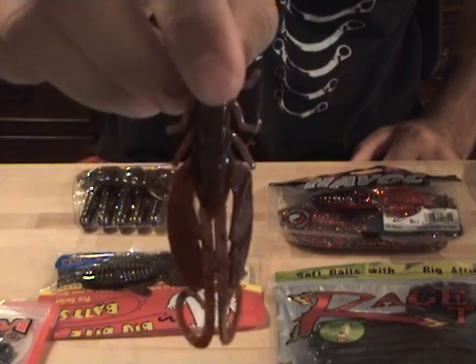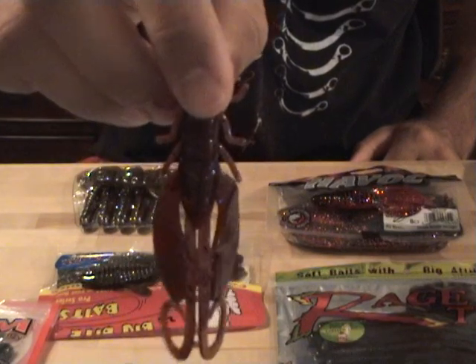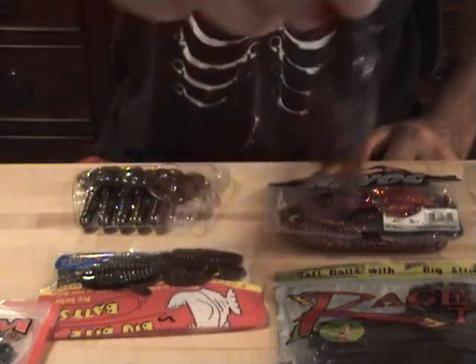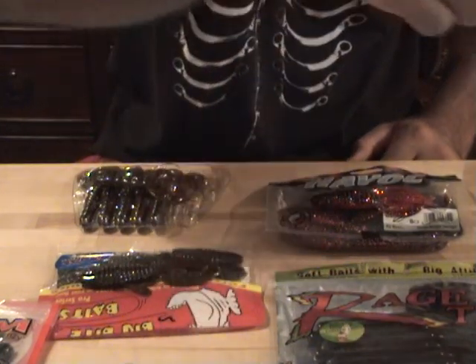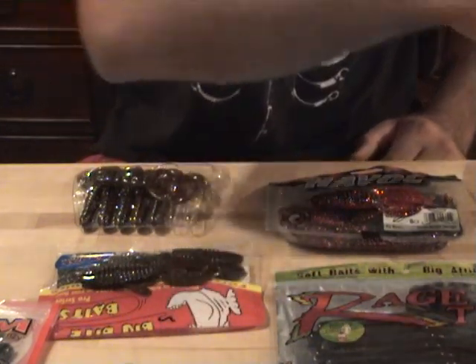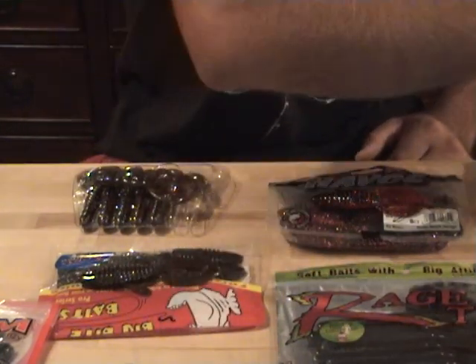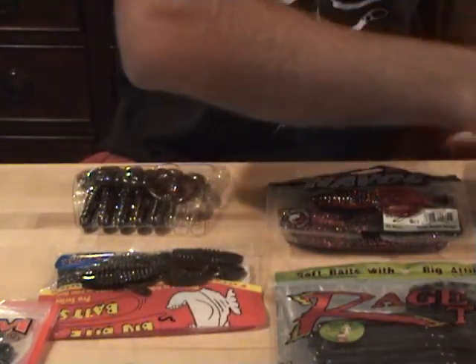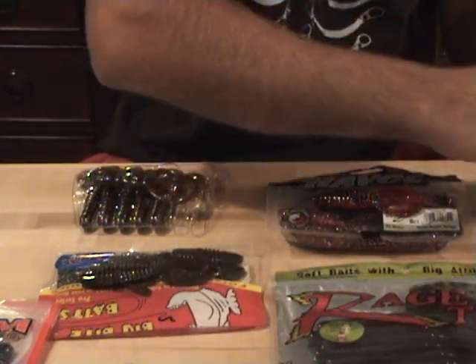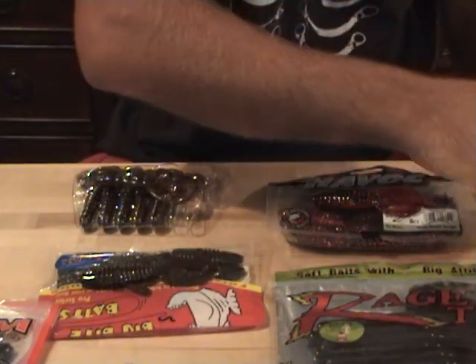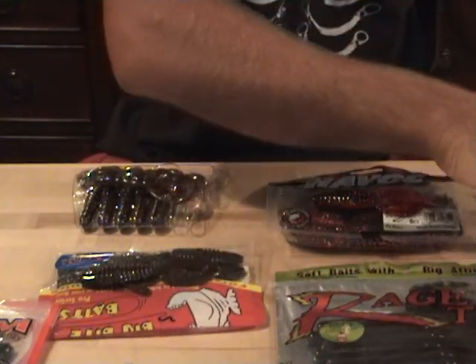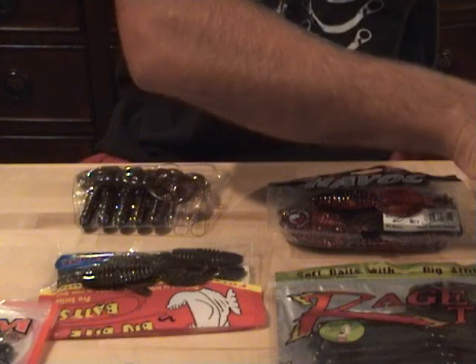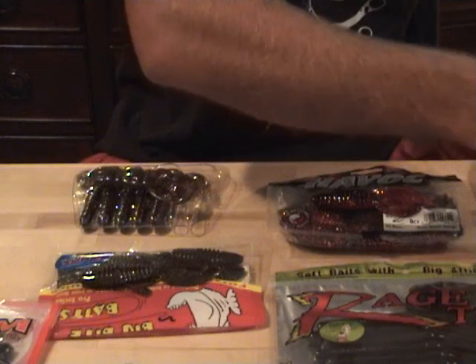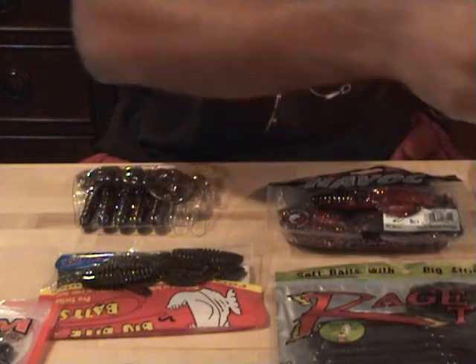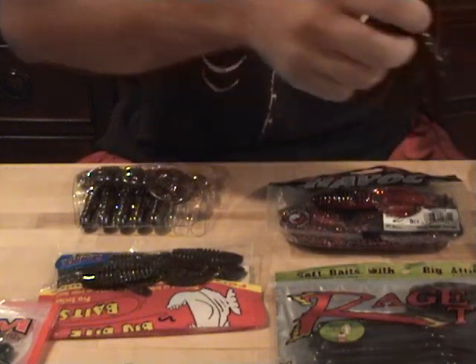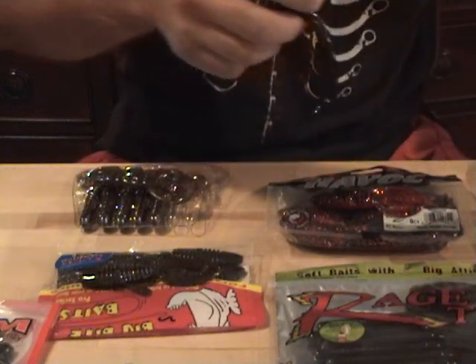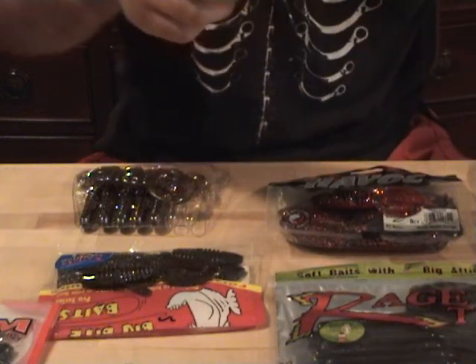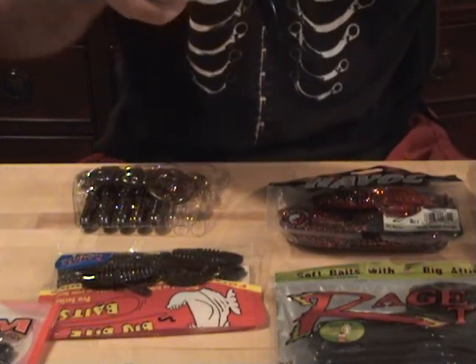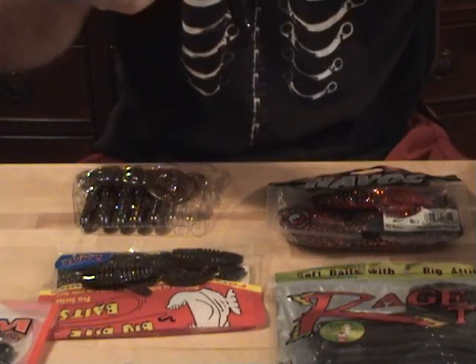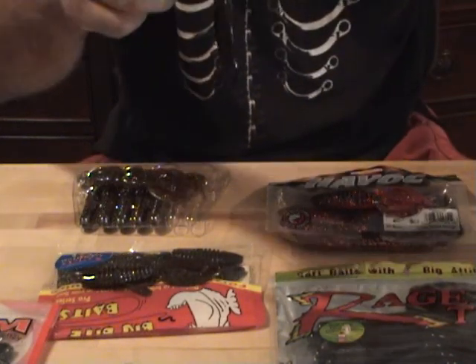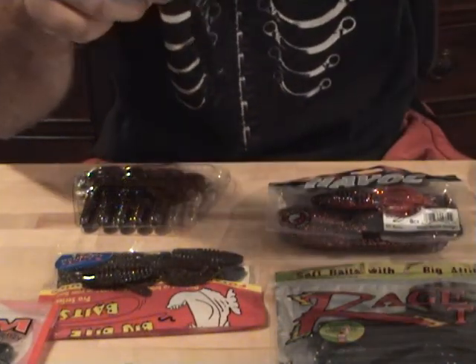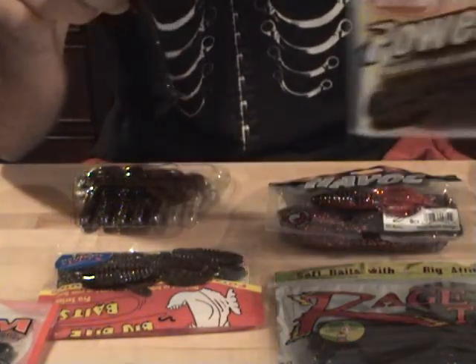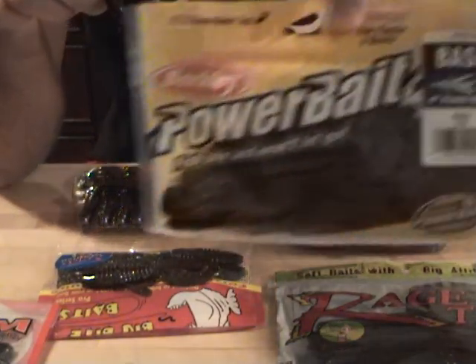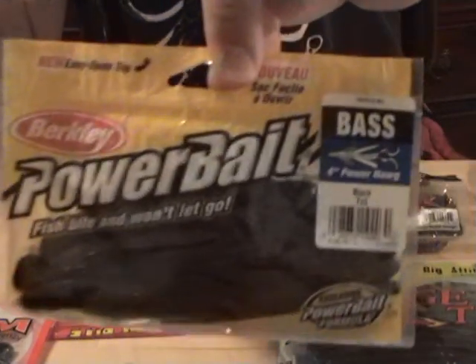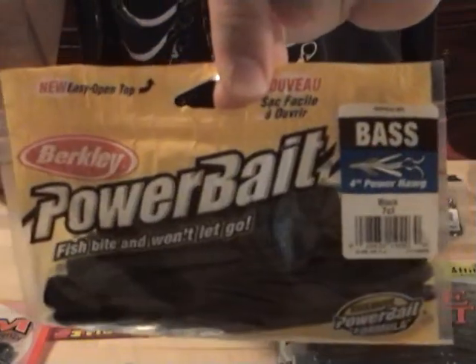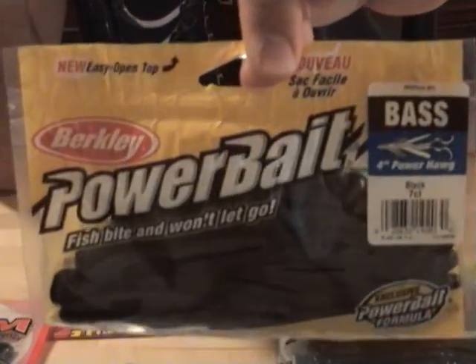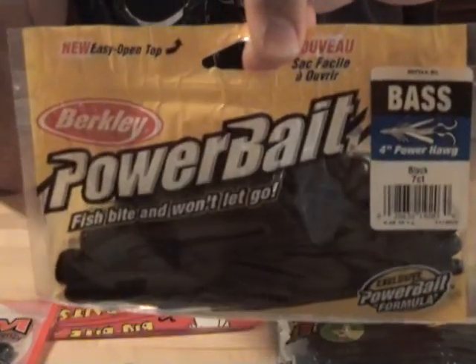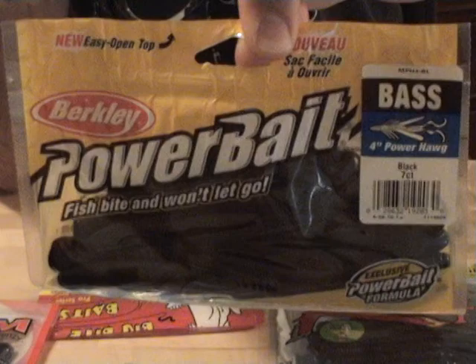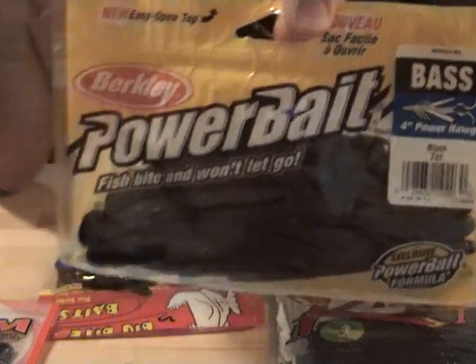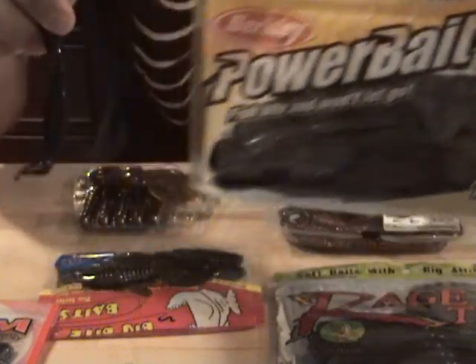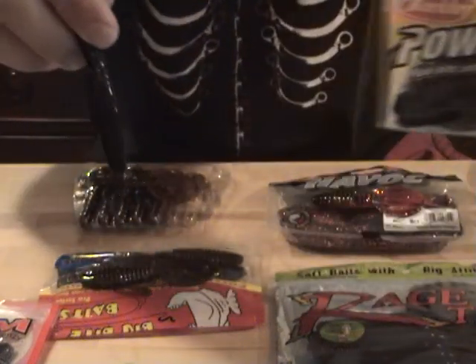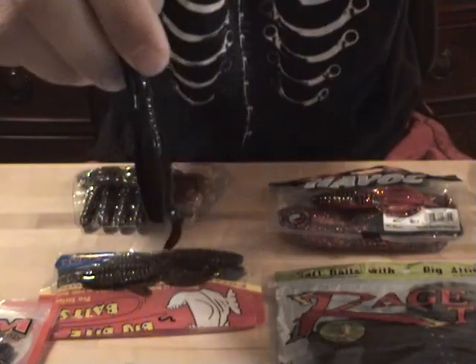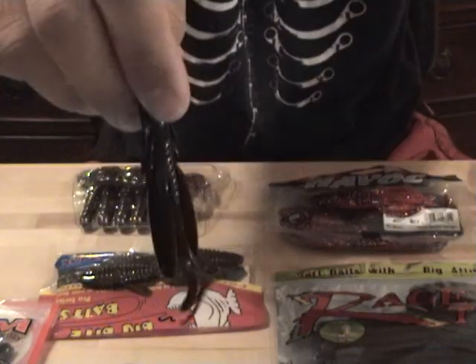These are in no specific order, just top 12 baits. Number two would be Berkeley PowerBait Power Hog, 4 inch in black.